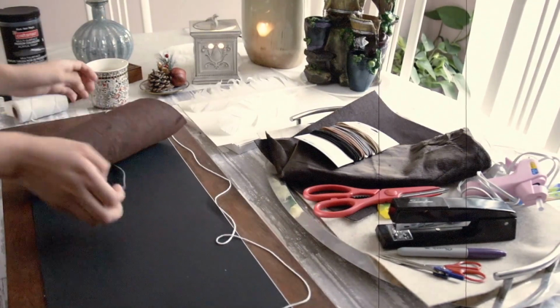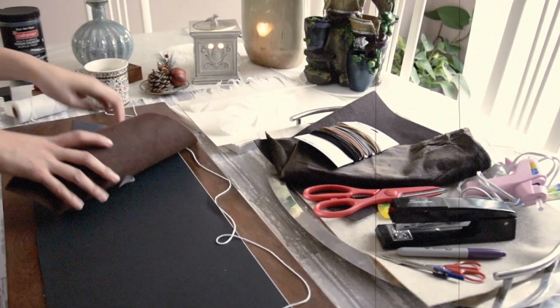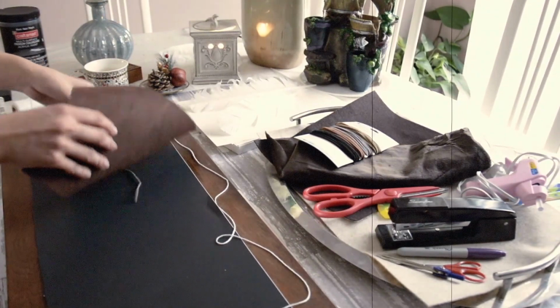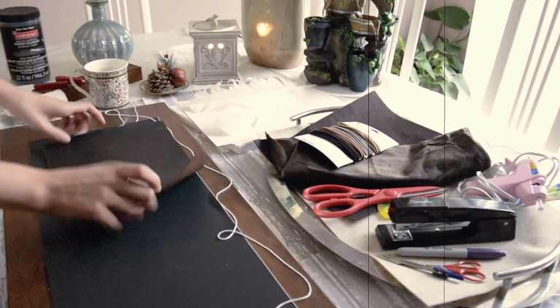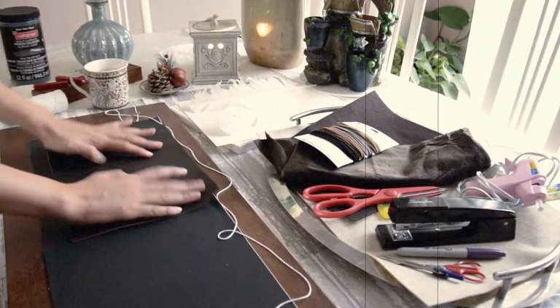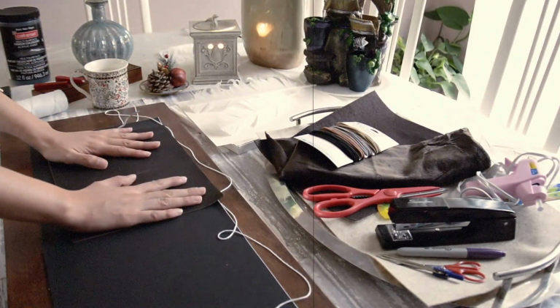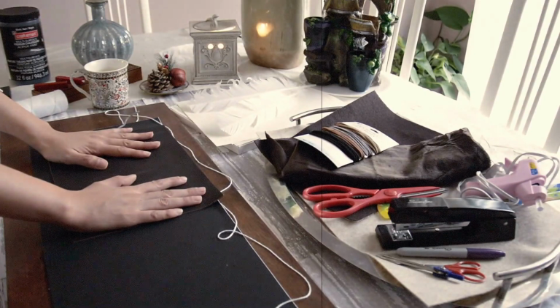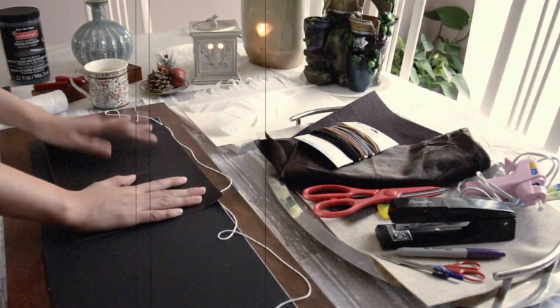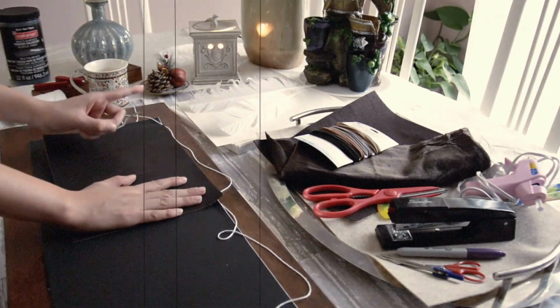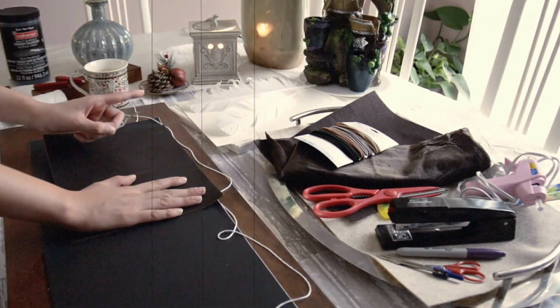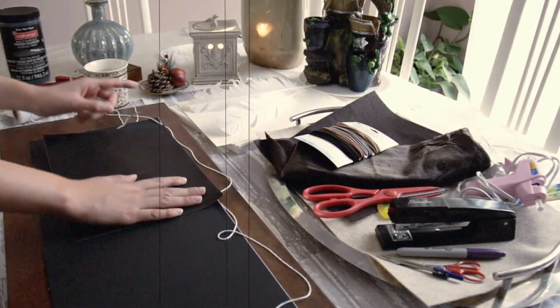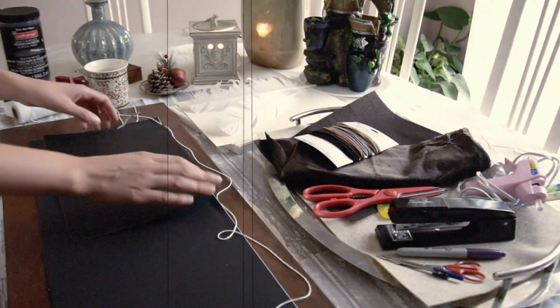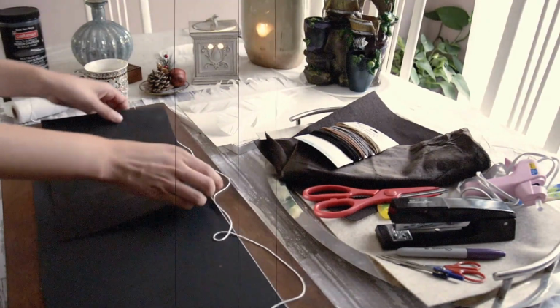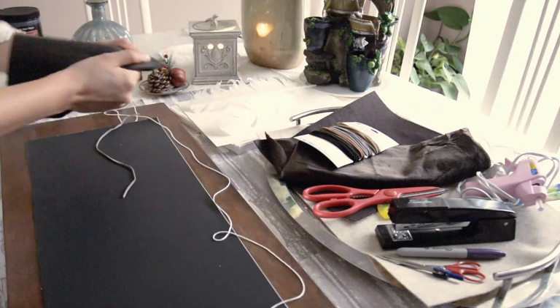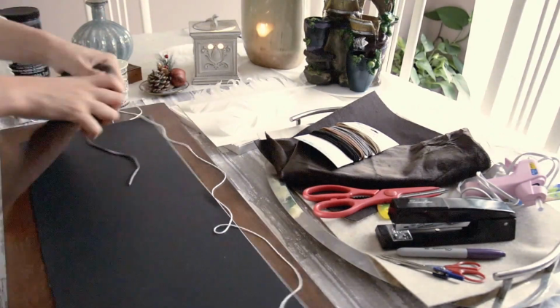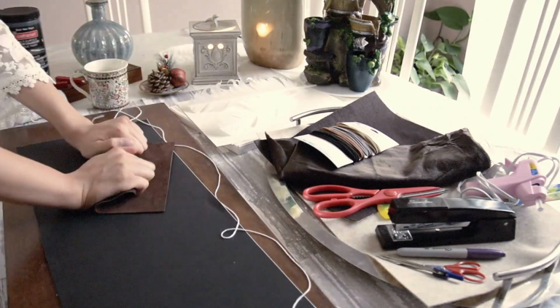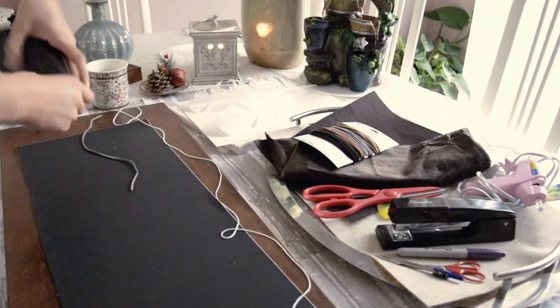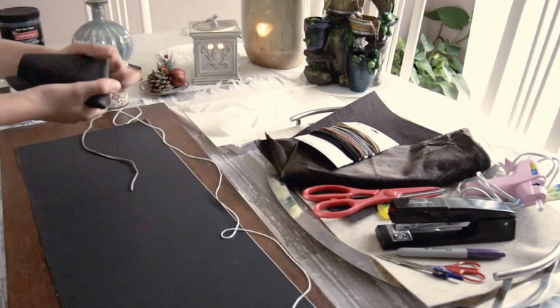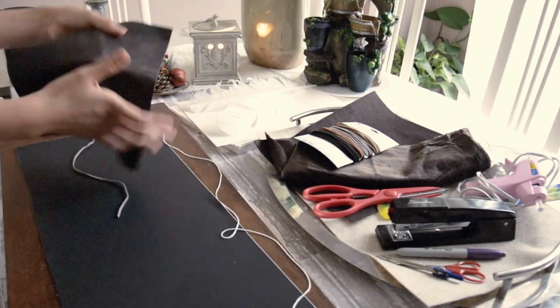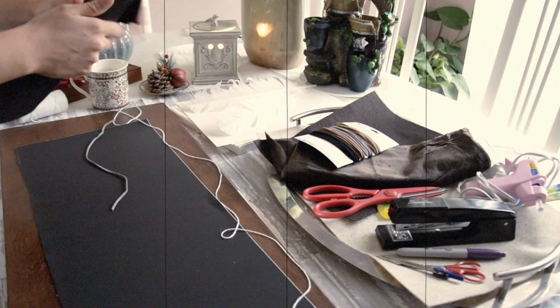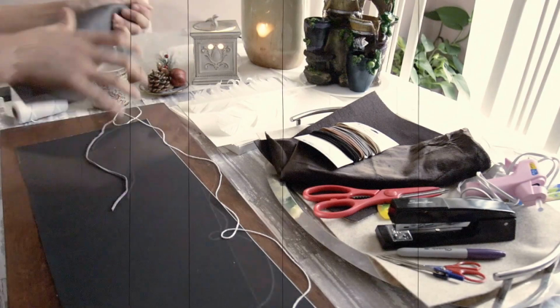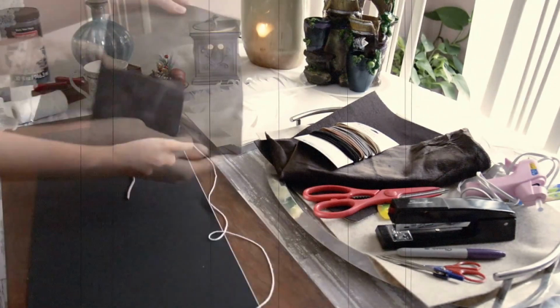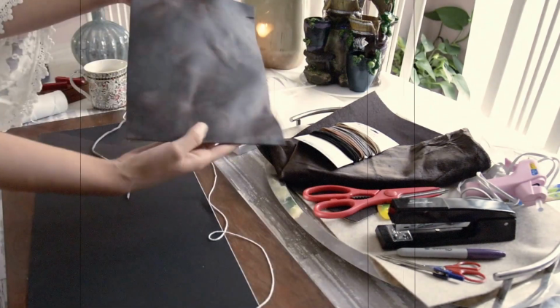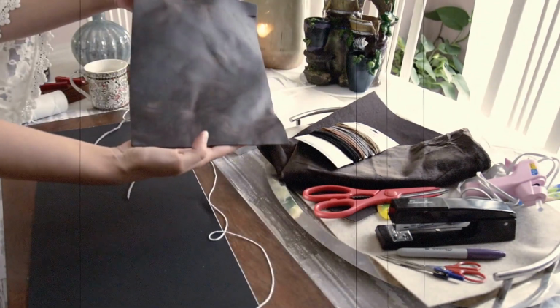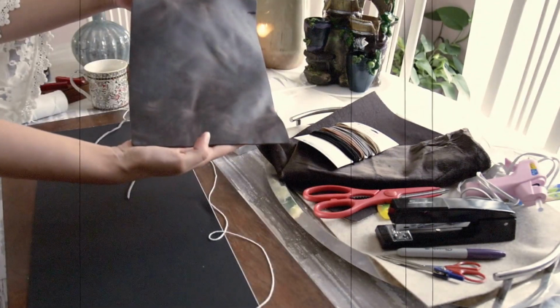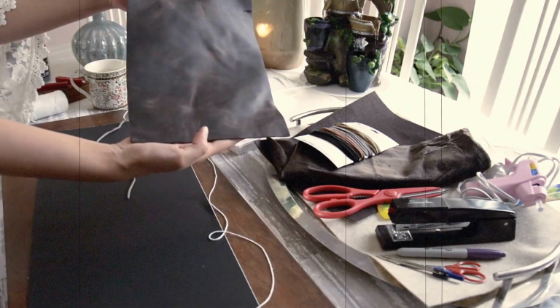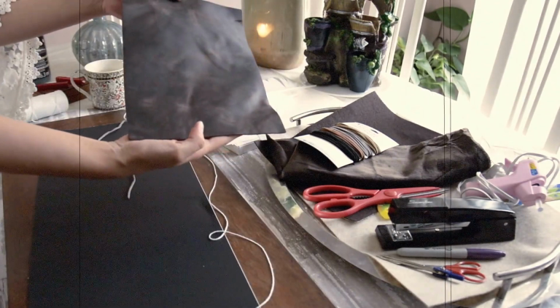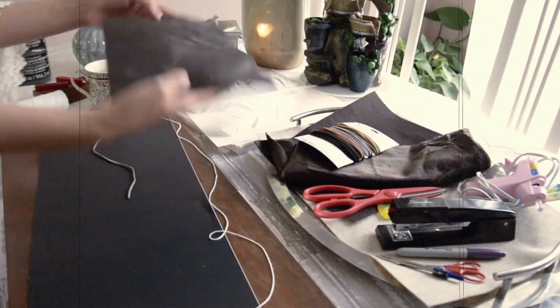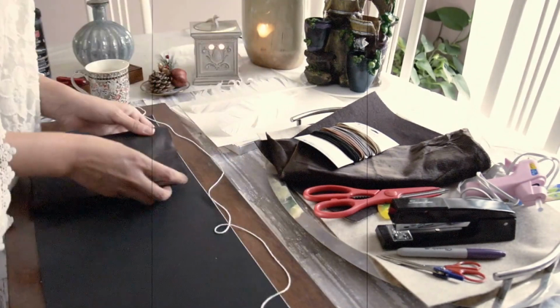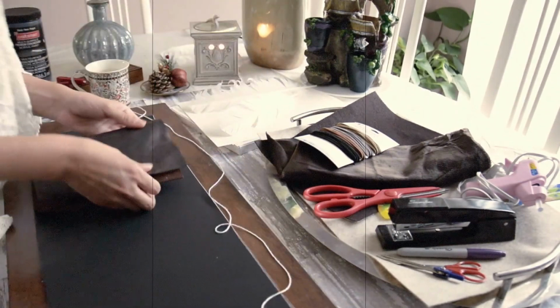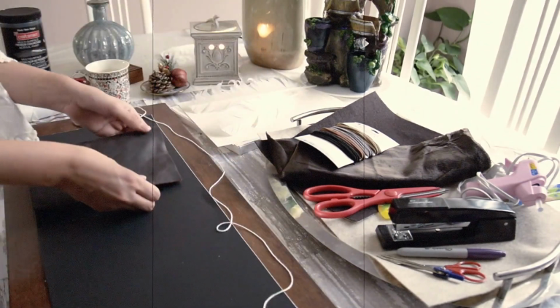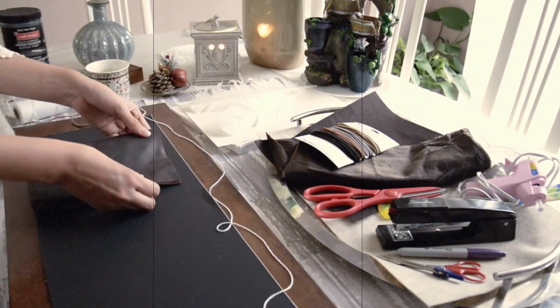So first I'm going to start off by opening my leather sheet and I am going to fold it up and distress it because I like it to be a little old and rustic looking, so that adds to the texture.